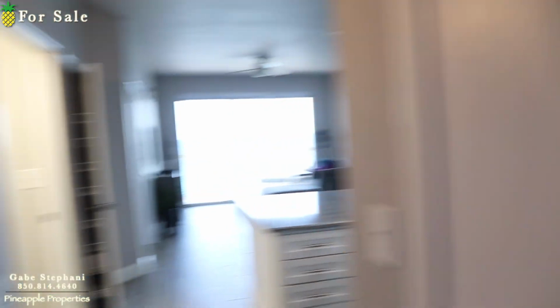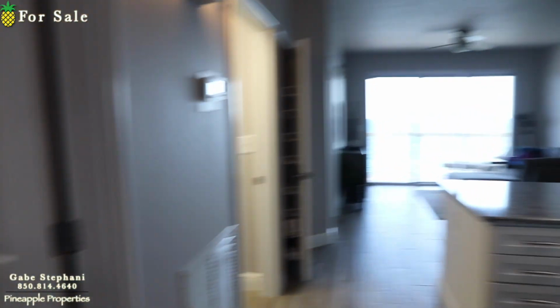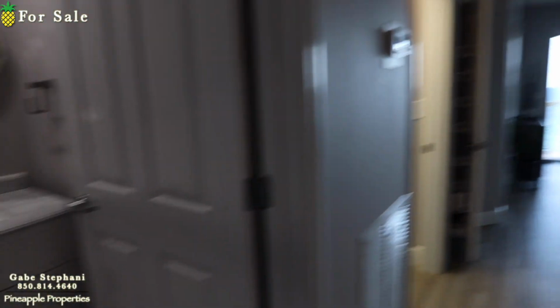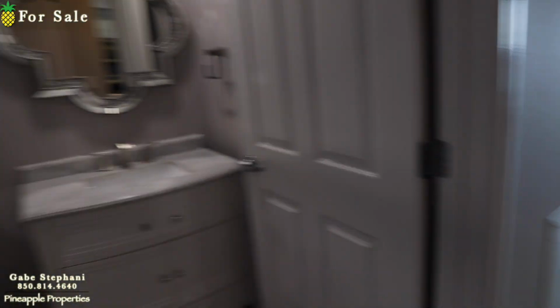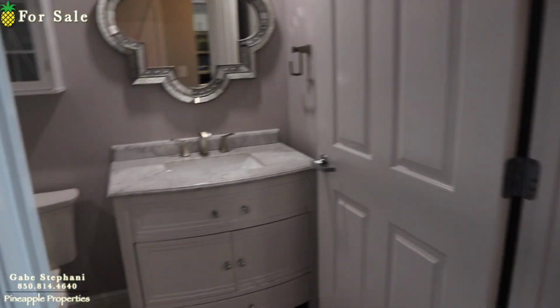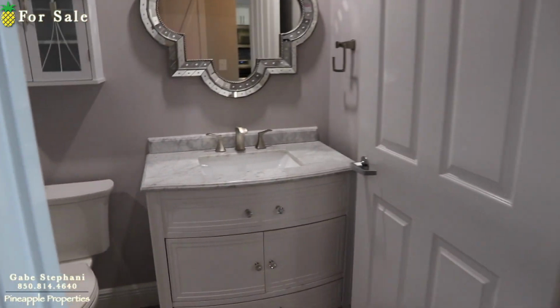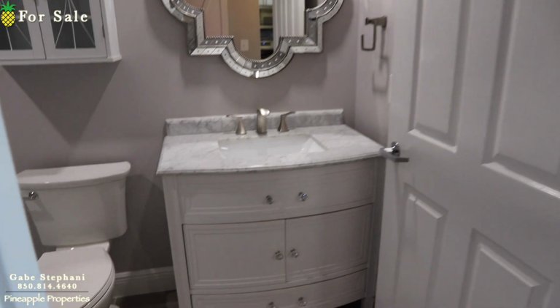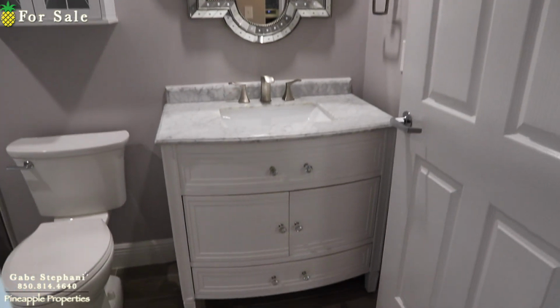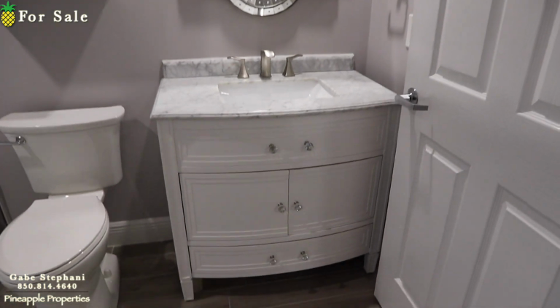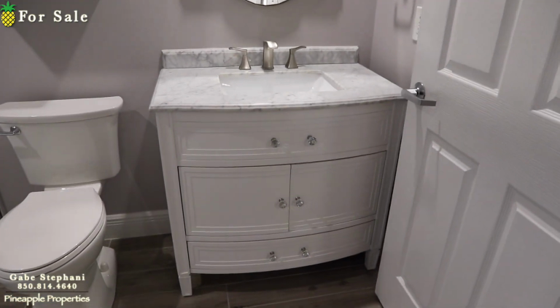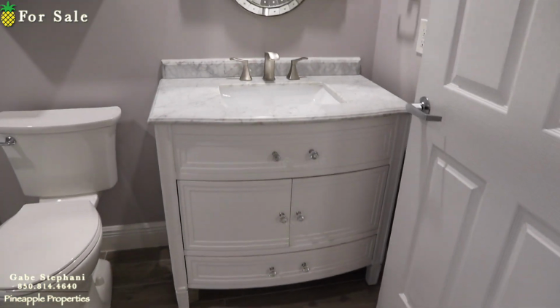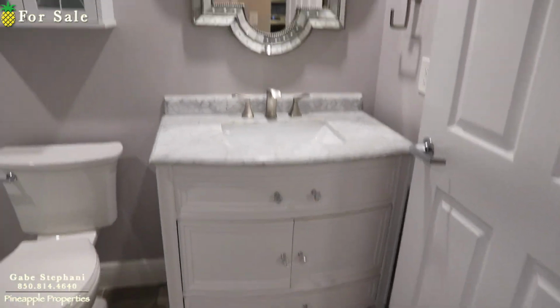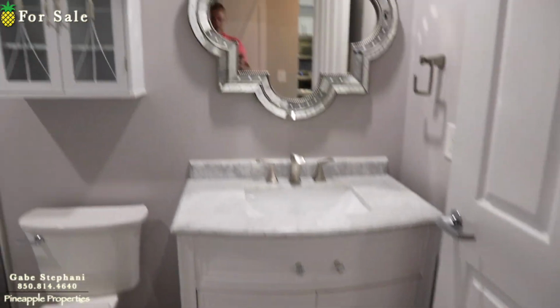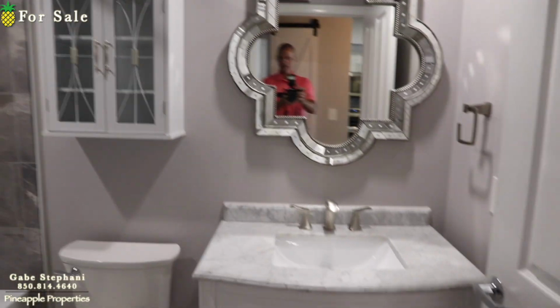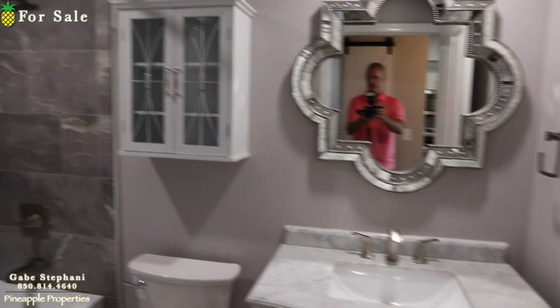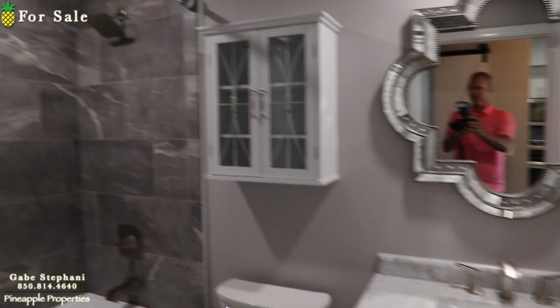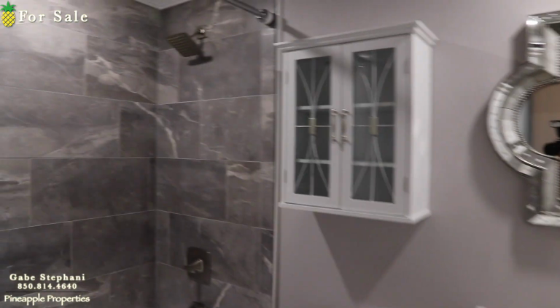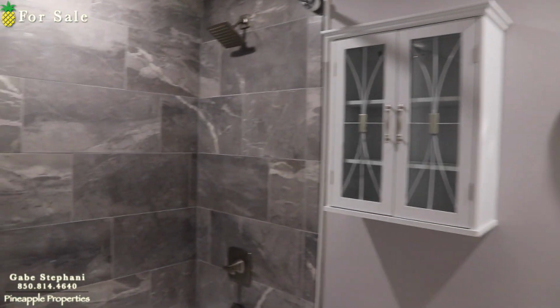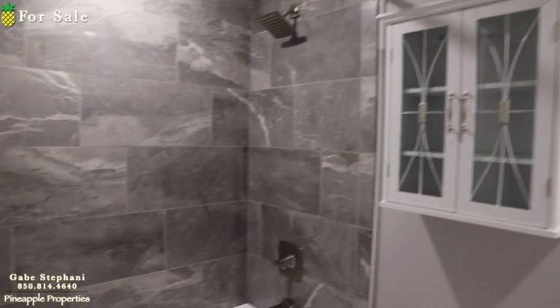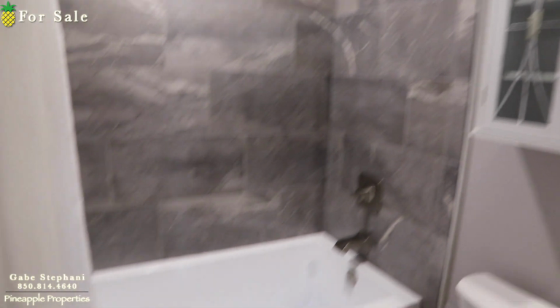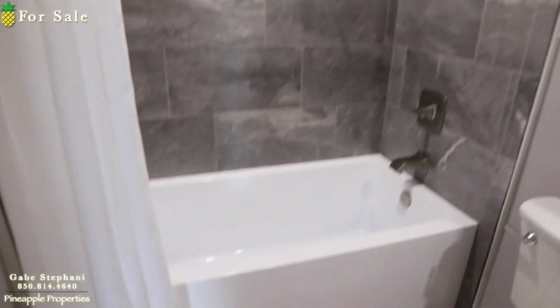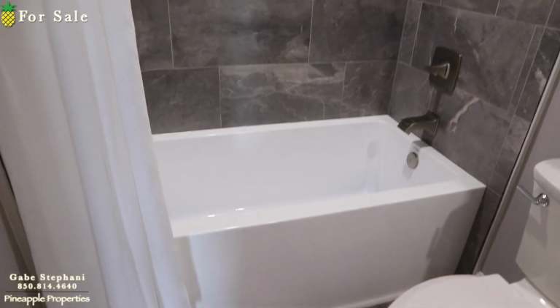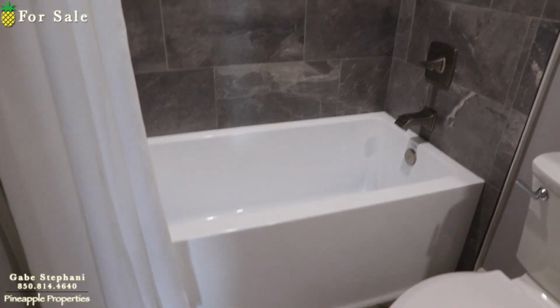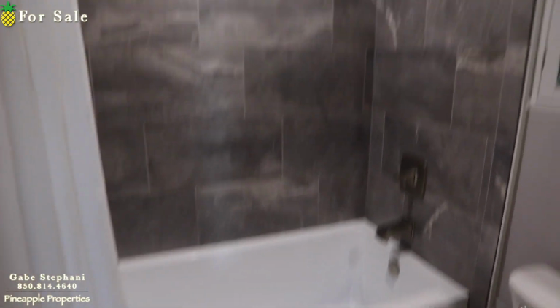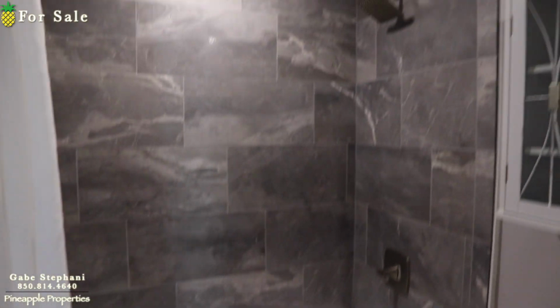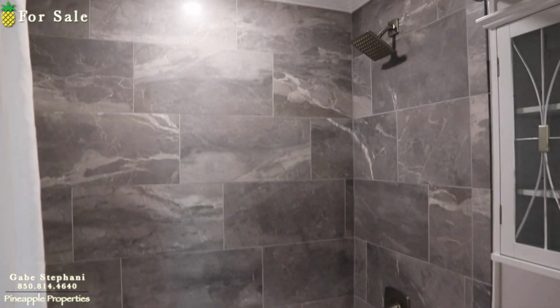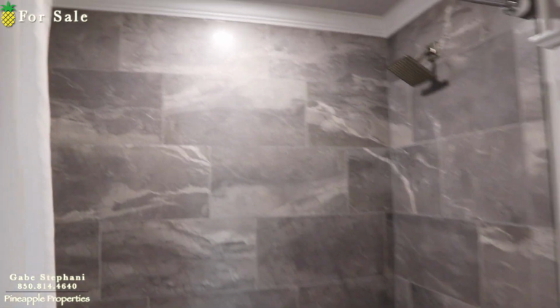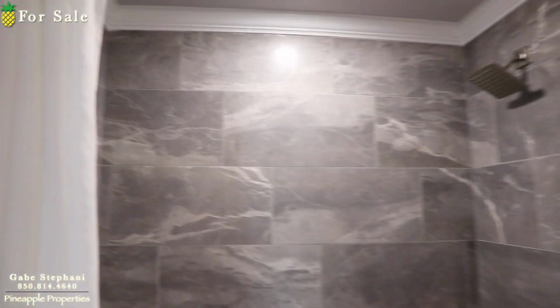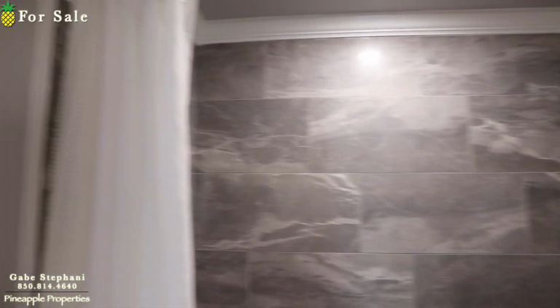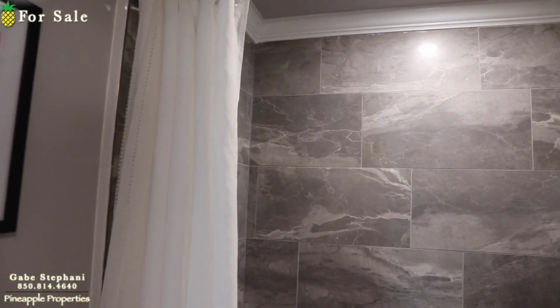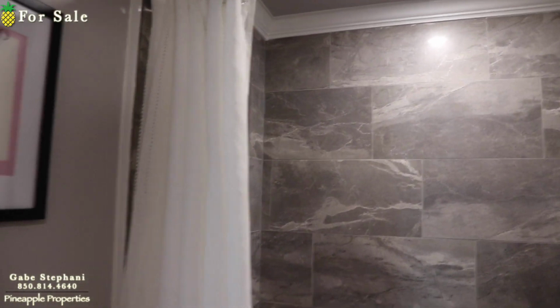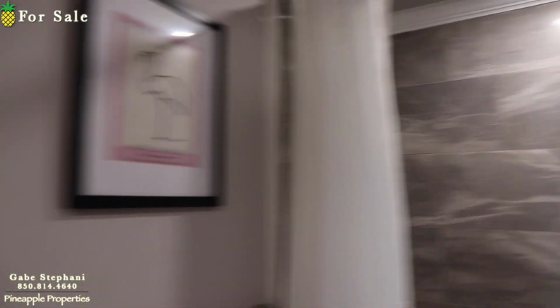They've updated everything in here — the vanity's updated, mirrors, the tub is updated, and all the tile against the wall is updated.